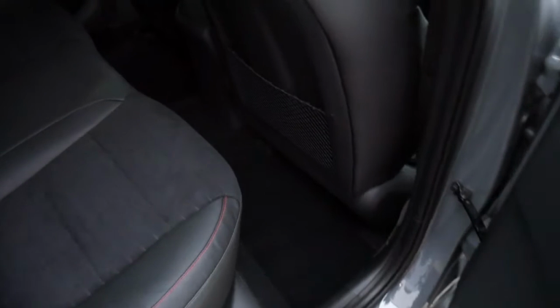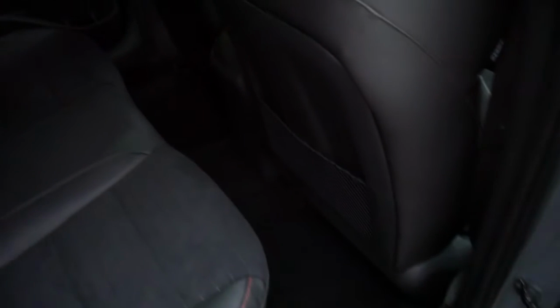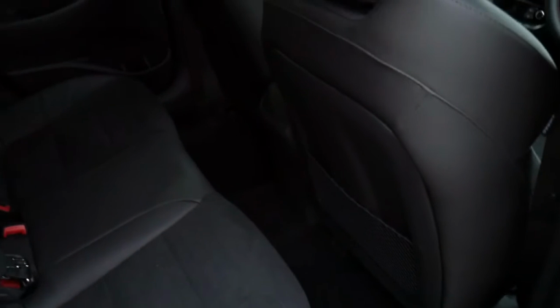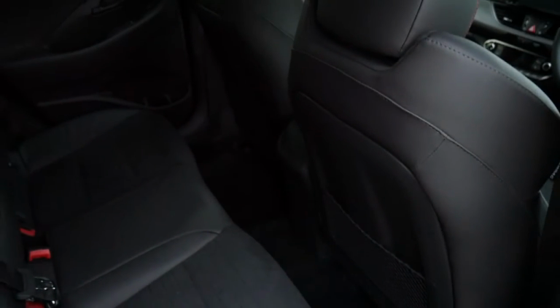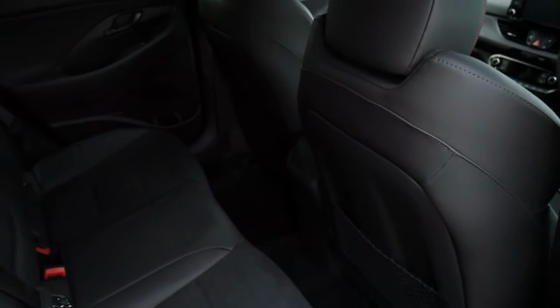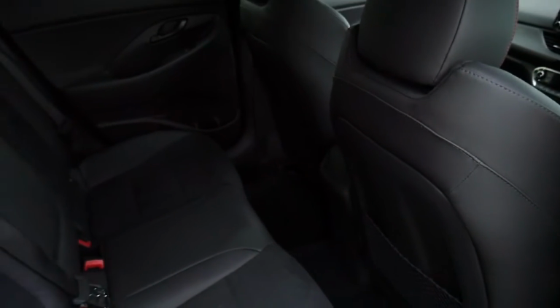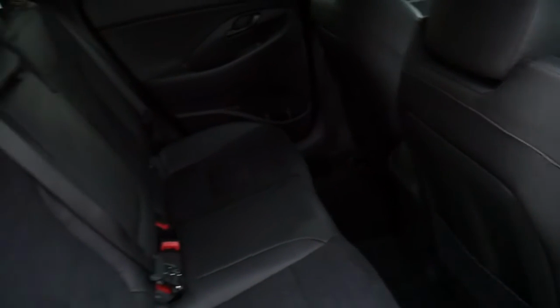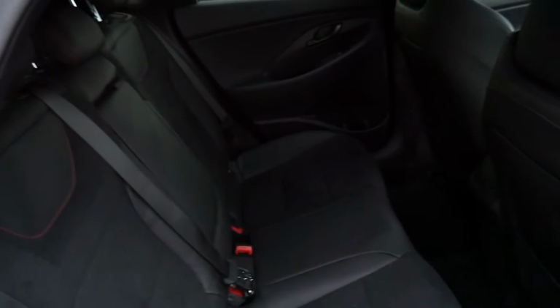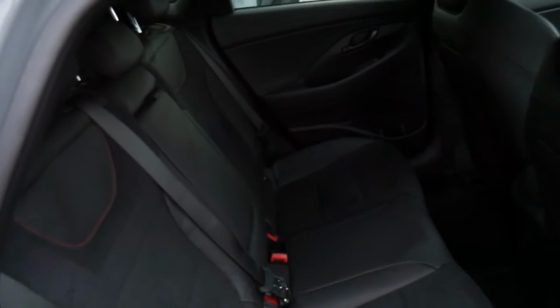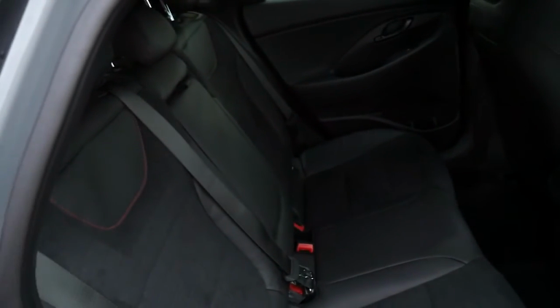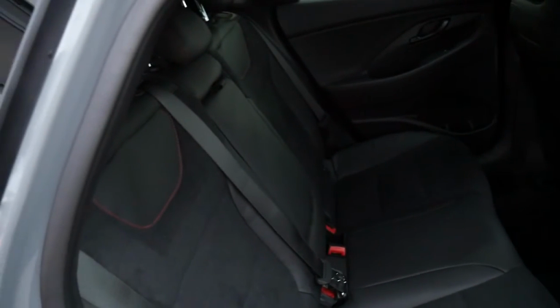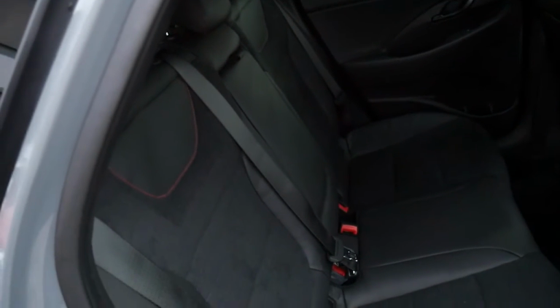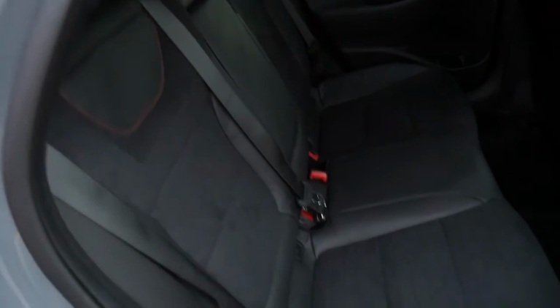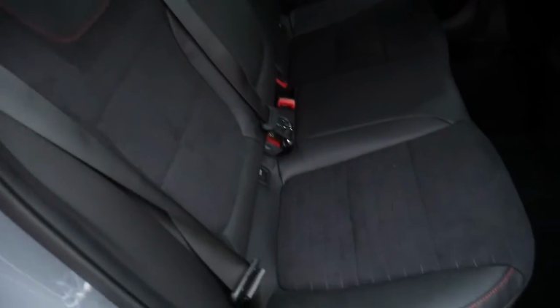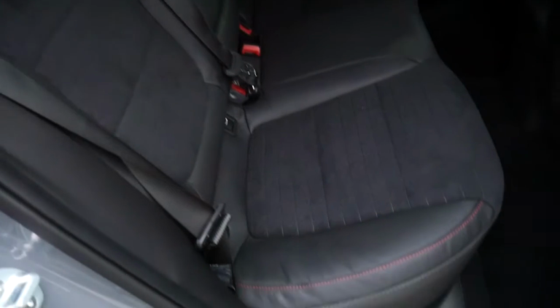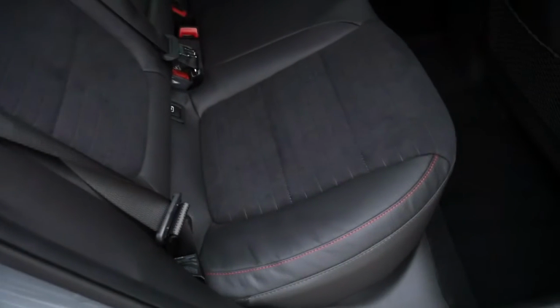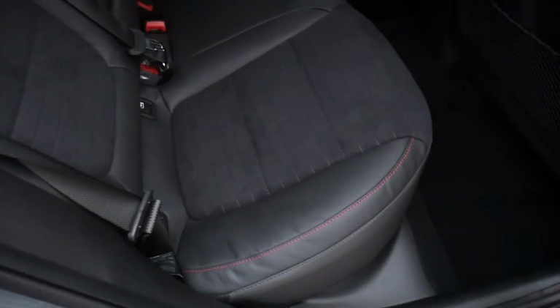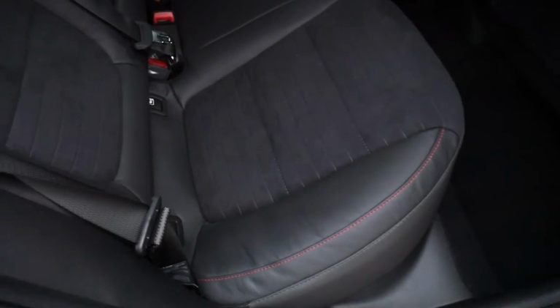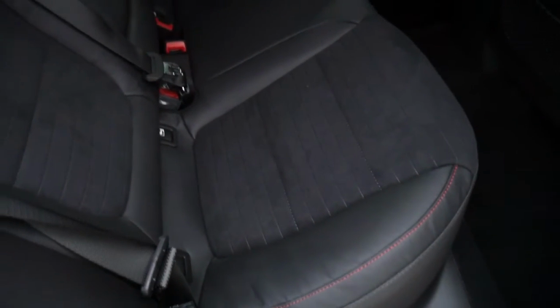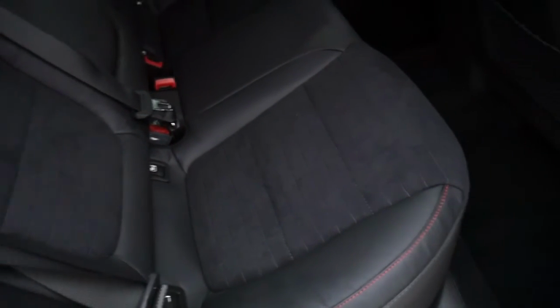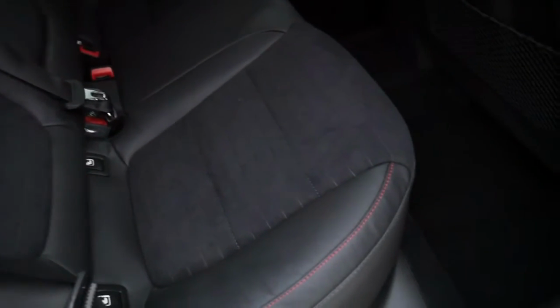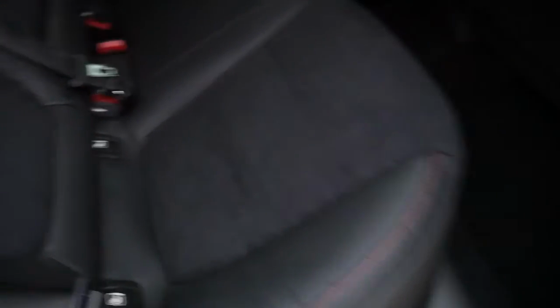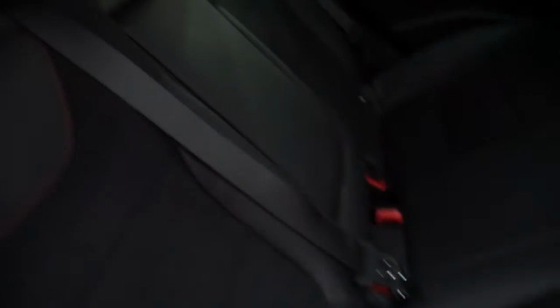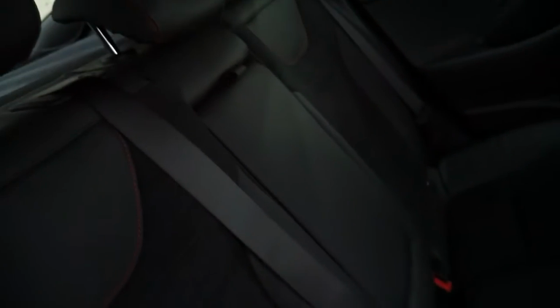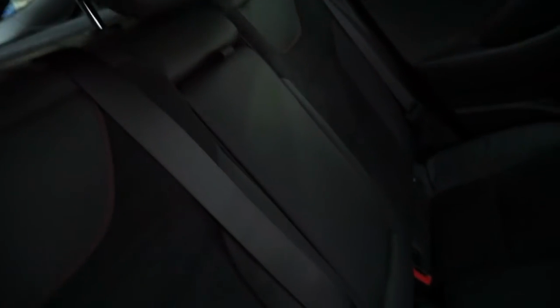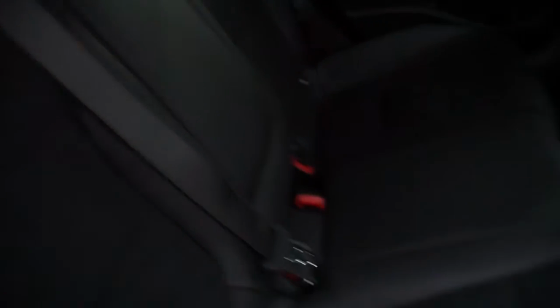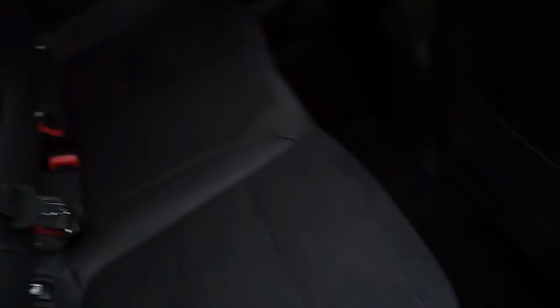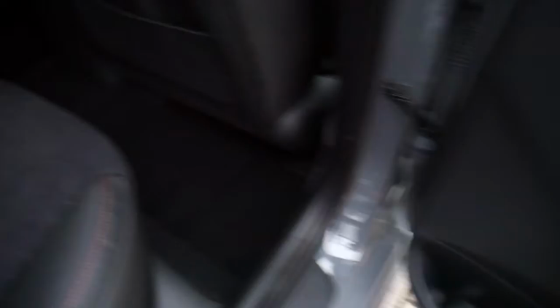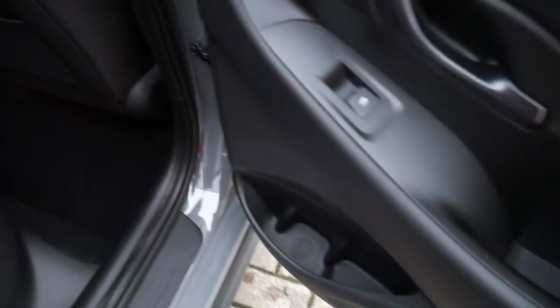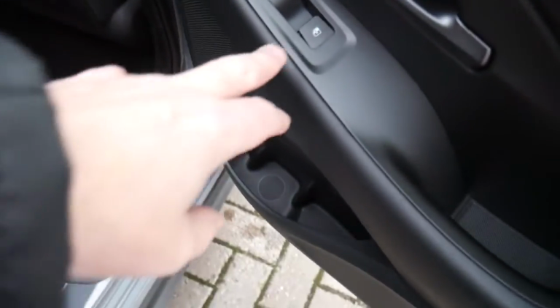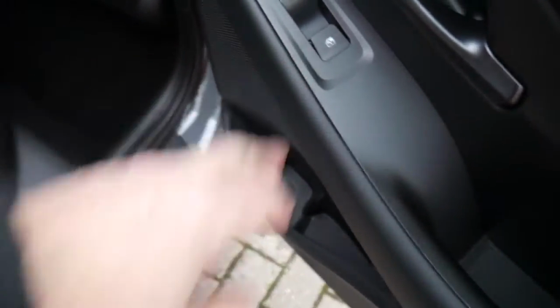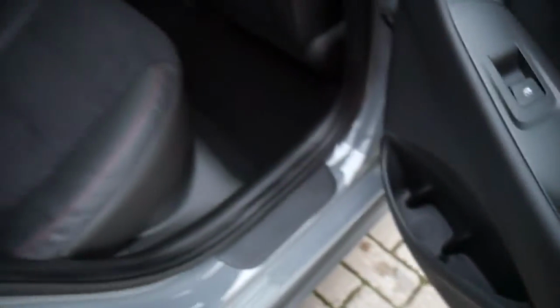Moving into the rear, you've got nicely shaped supportive seats and you can see it's very spacious indeed, with loads of leg and headroom. Three full seatbelts across the back, half leather Alcantara upholstery, centre armrest, and electric windows in the rear.